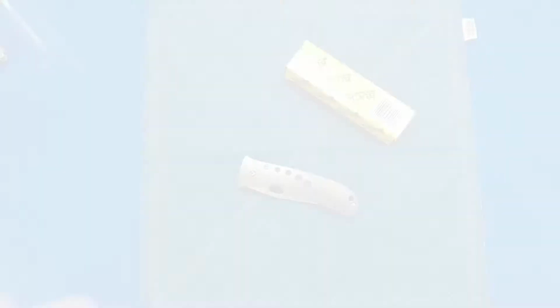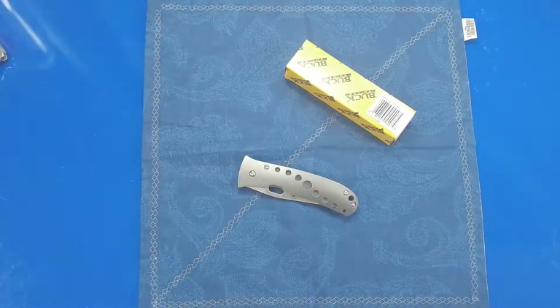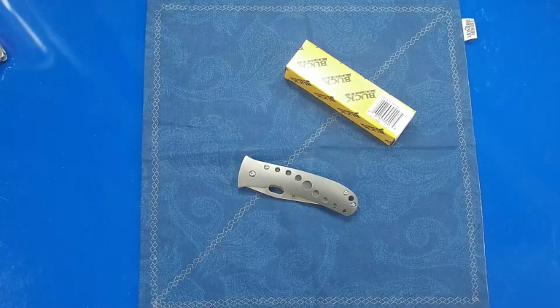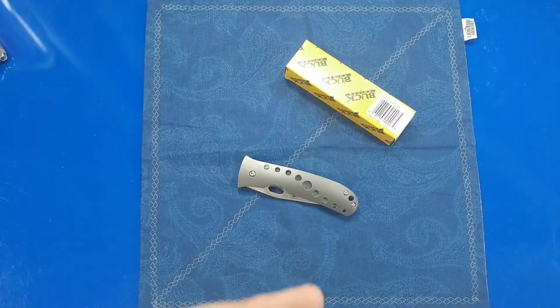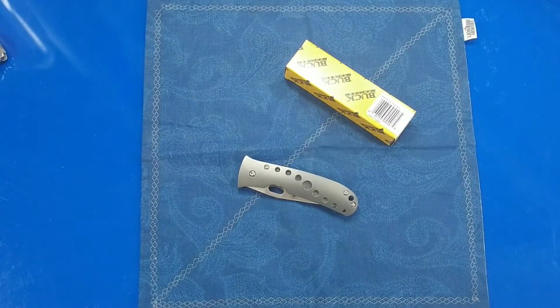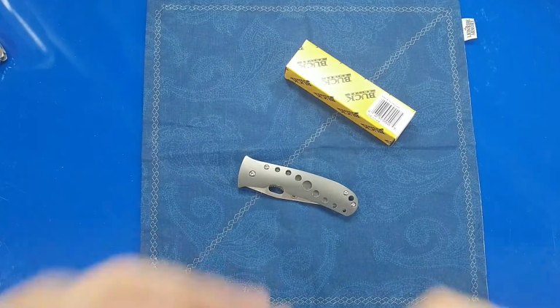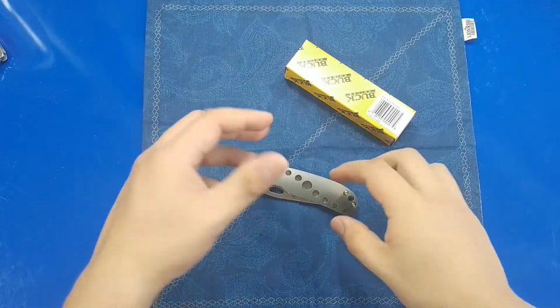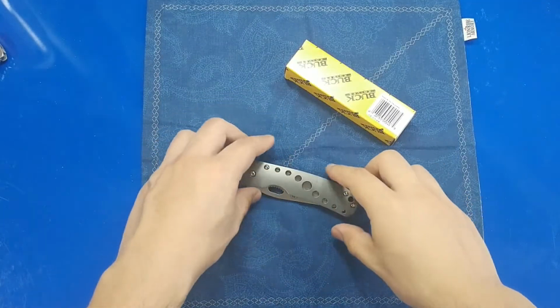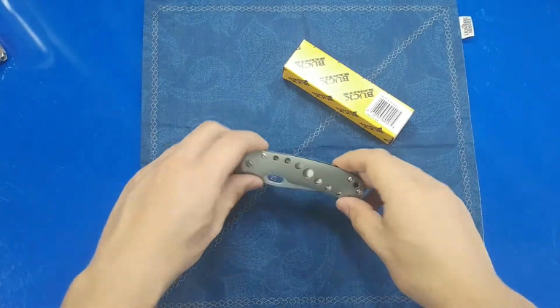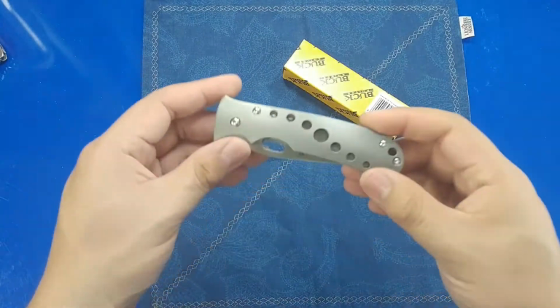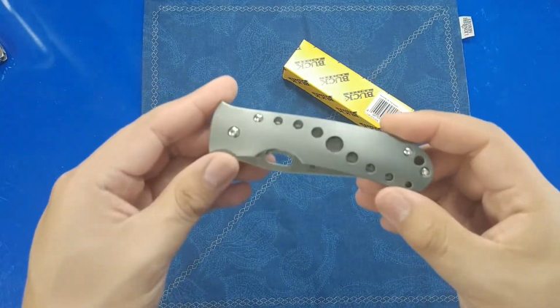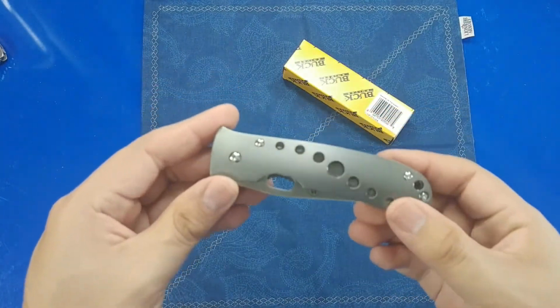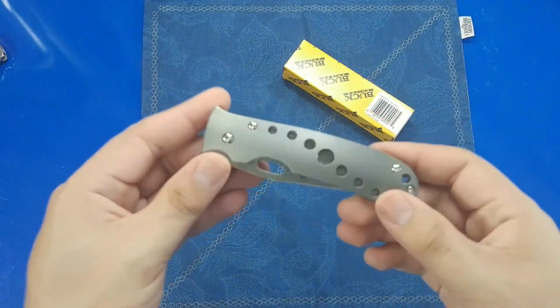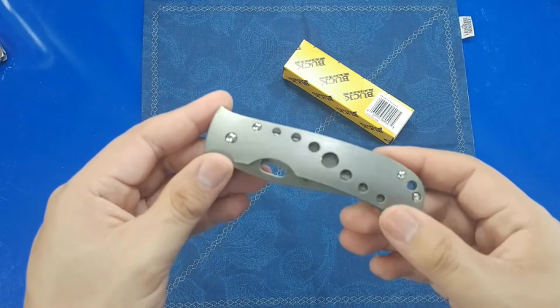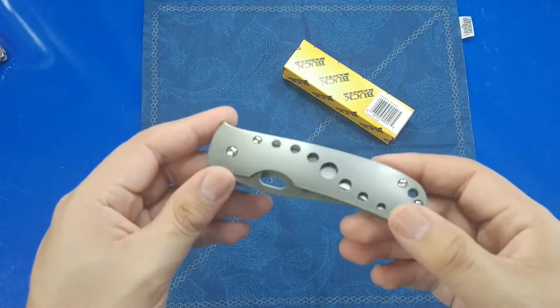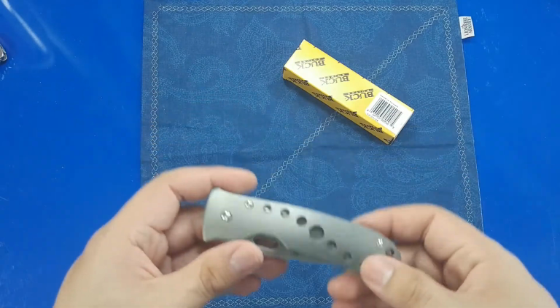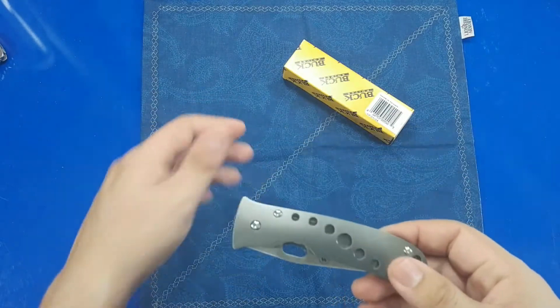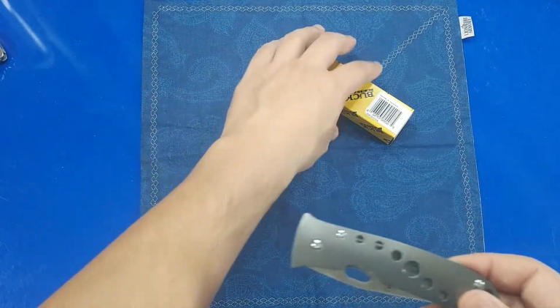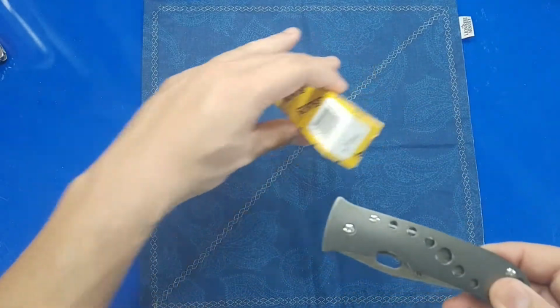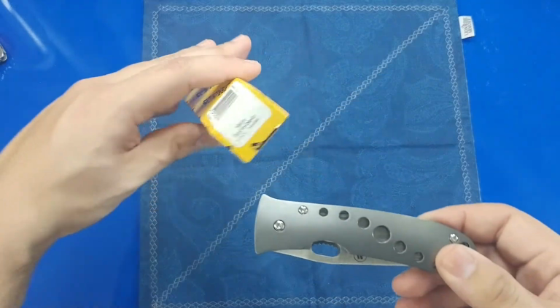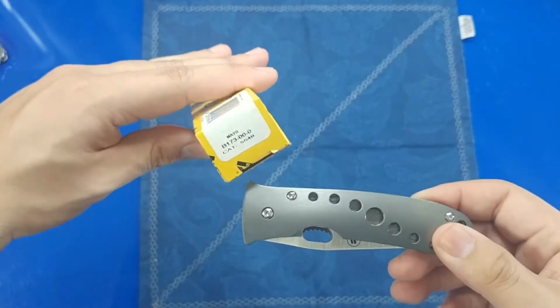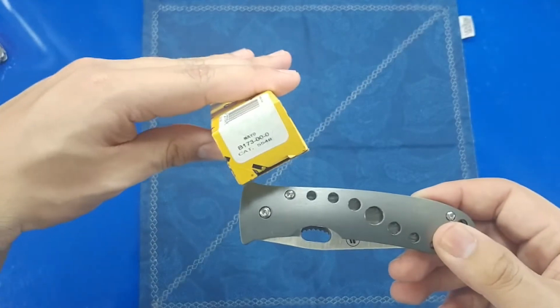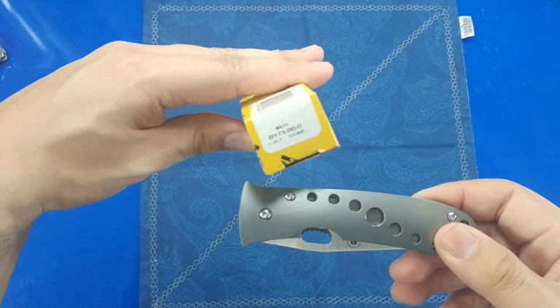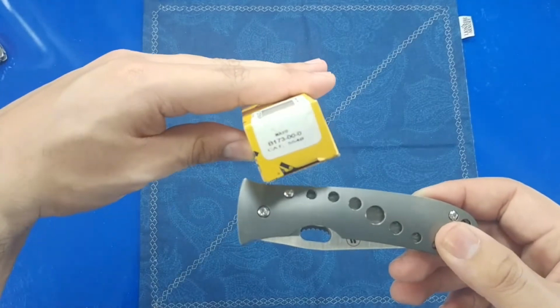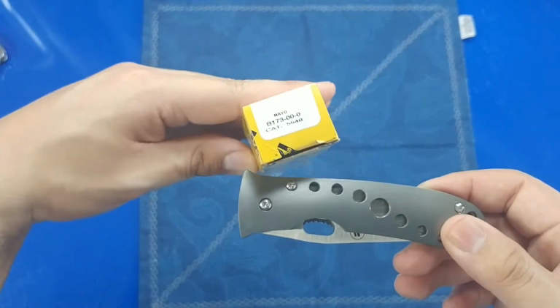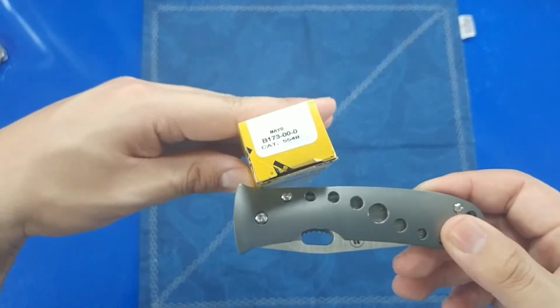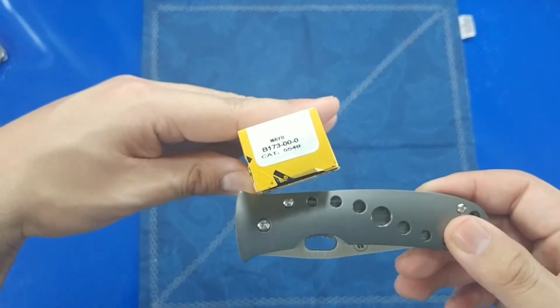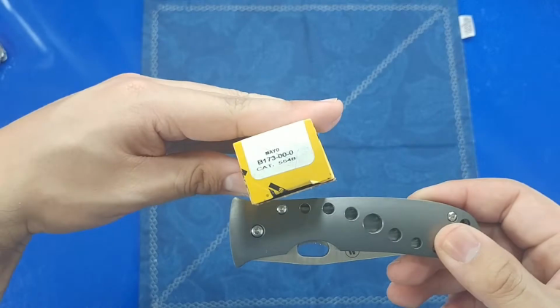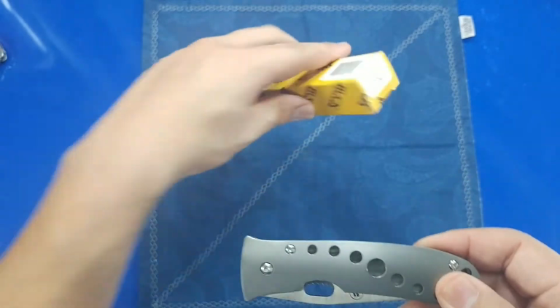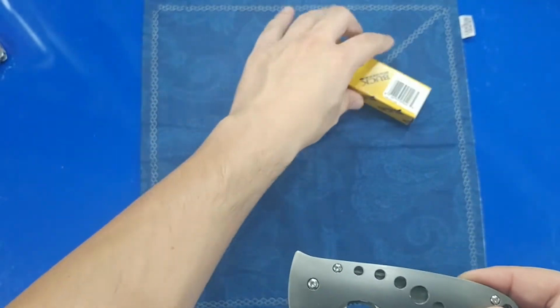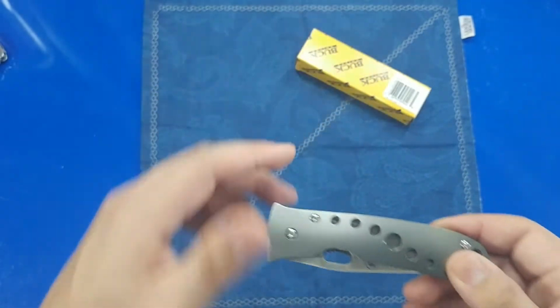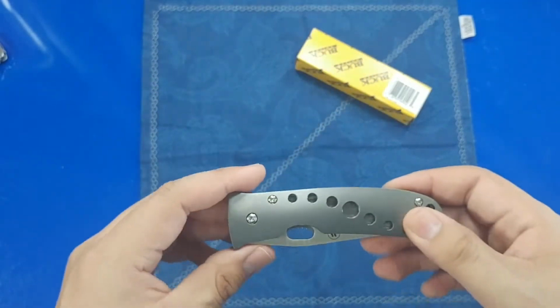Hello everyone, take a look at what I've got for you today. This is the Buck North Shore. This is the model, I think, 173. And this actually recently came to me from Blade HQ.